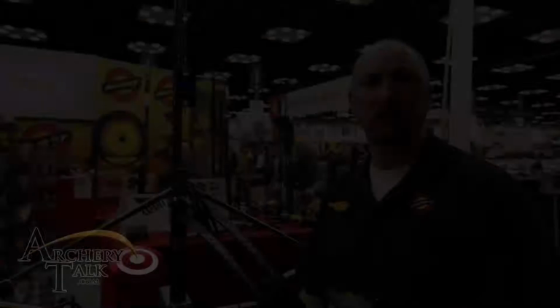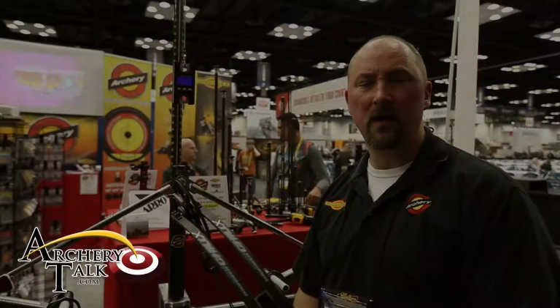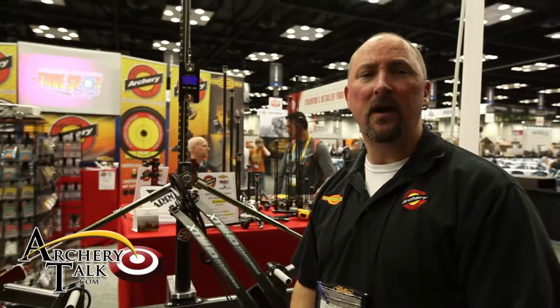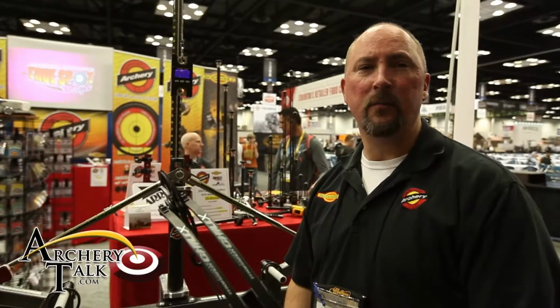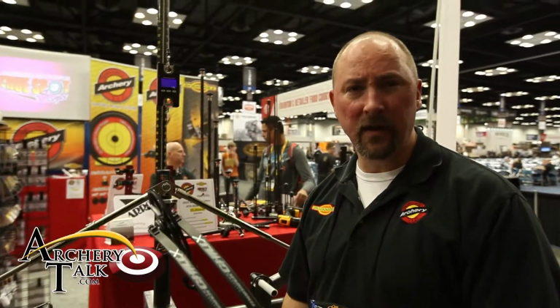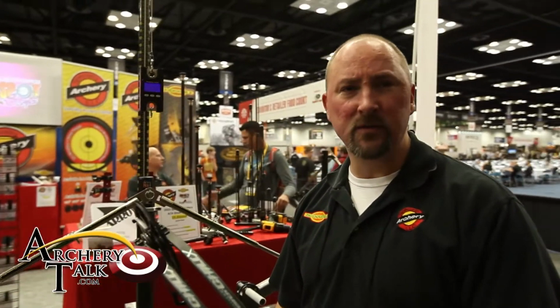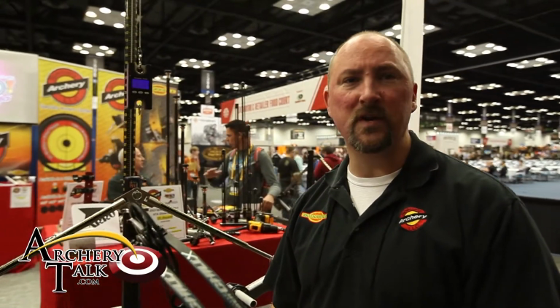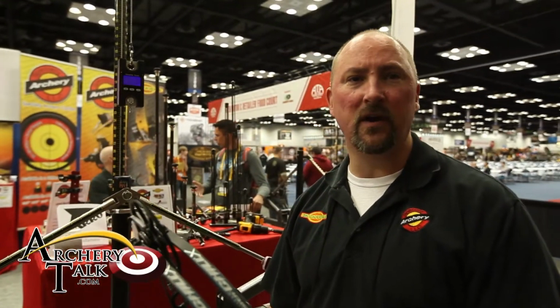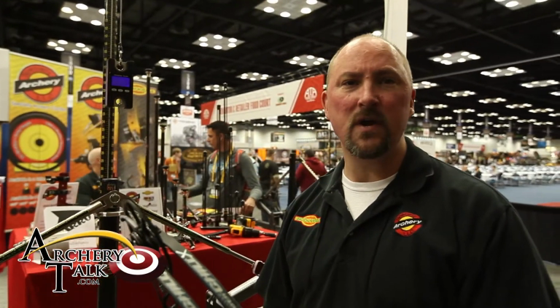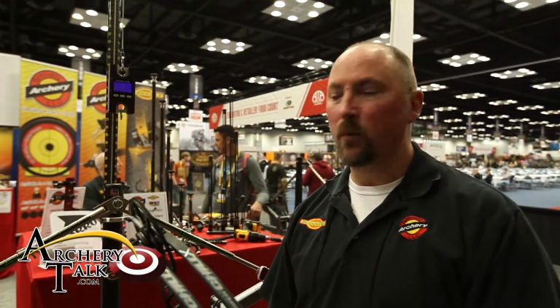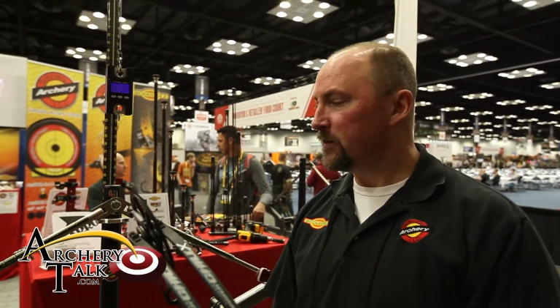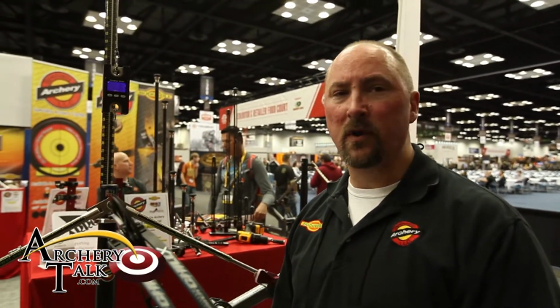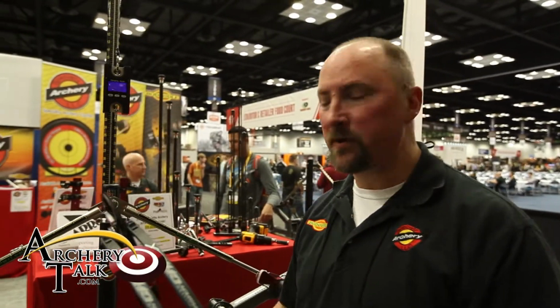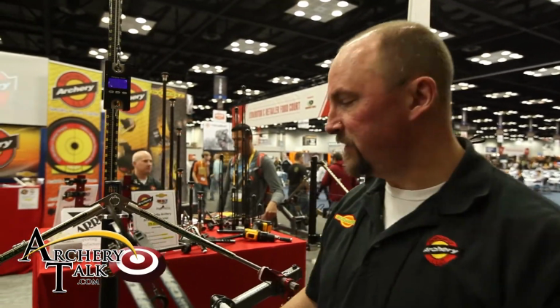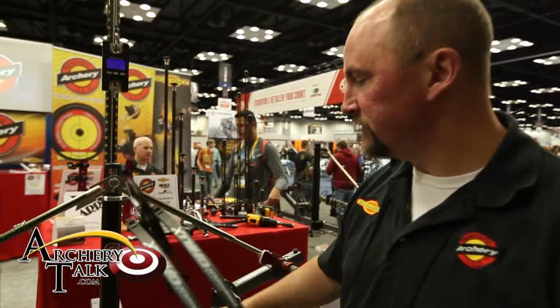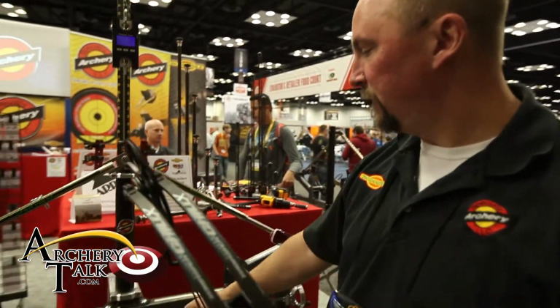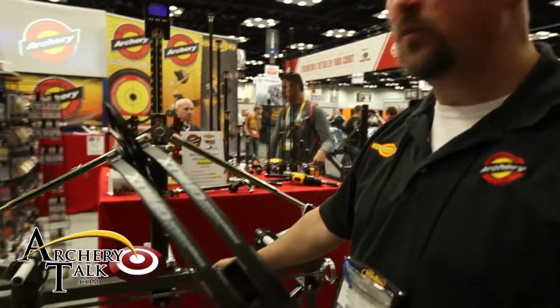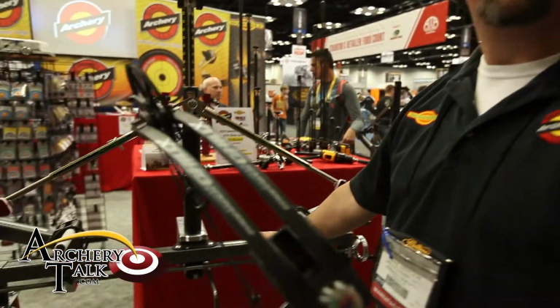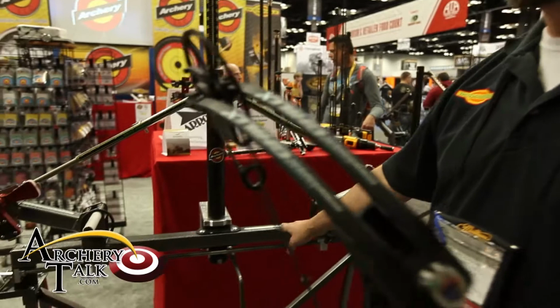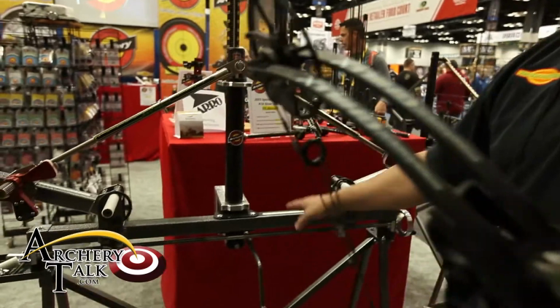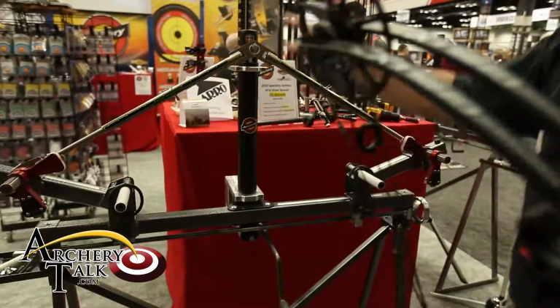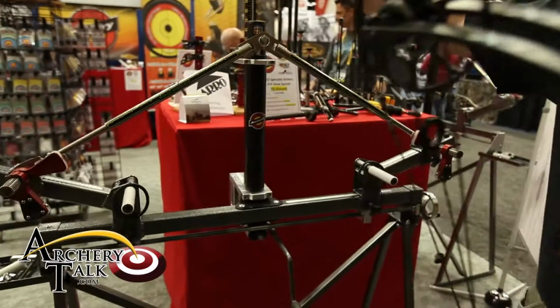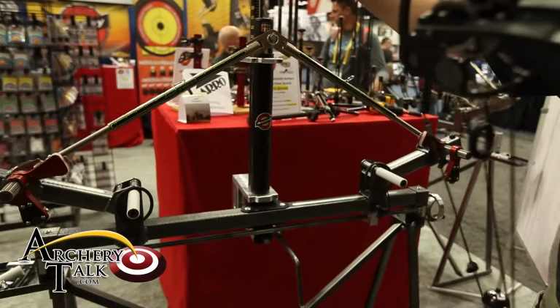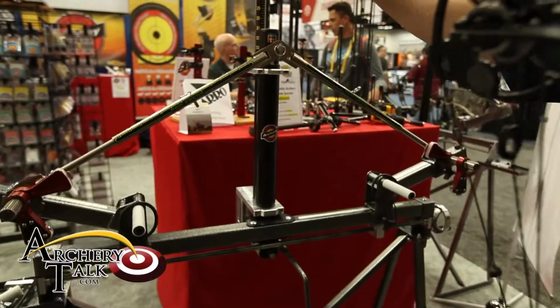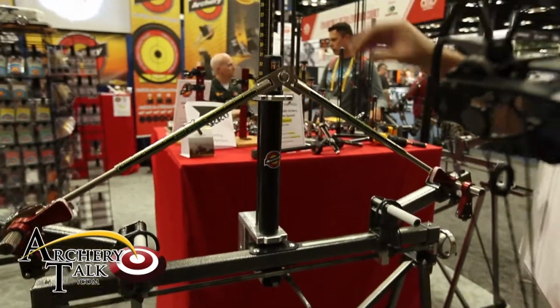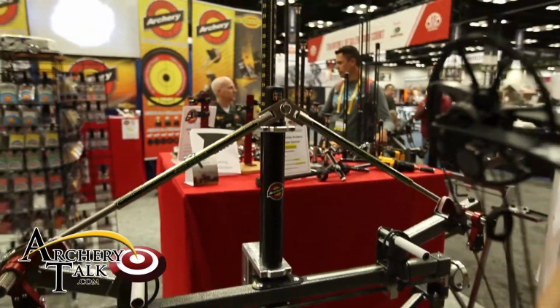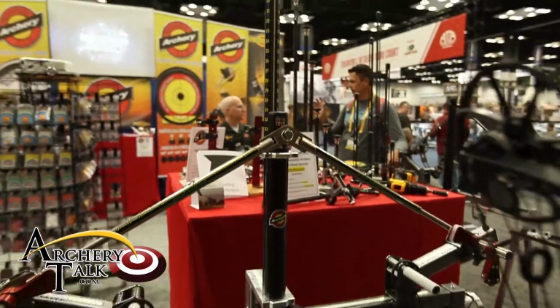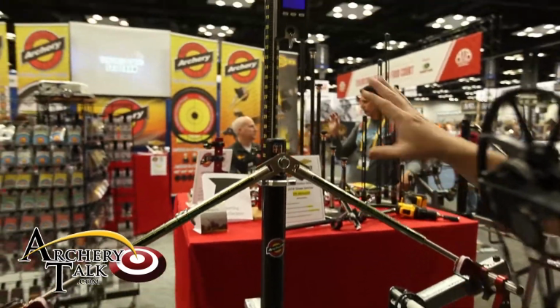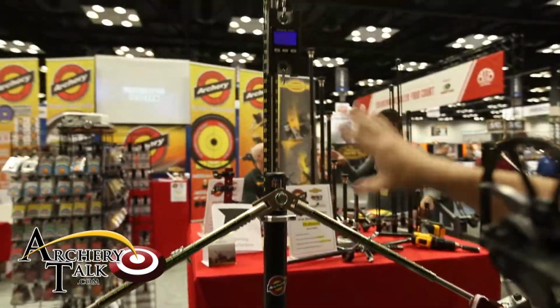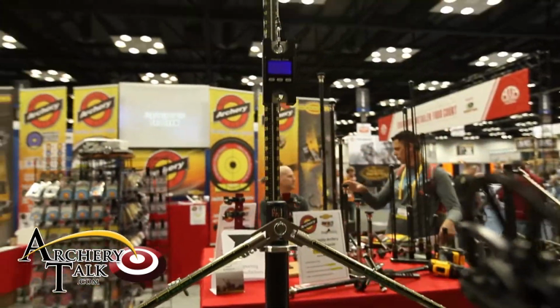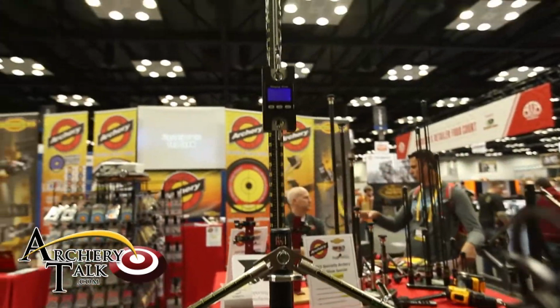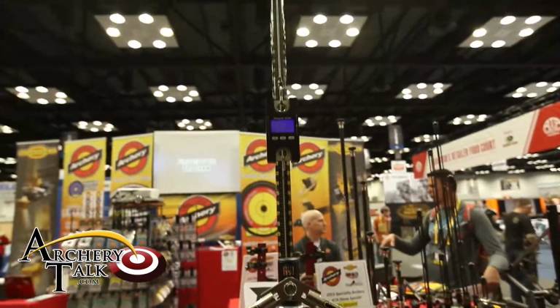Hi, I'm Michael Anderson with Specialty Archery. We're here today to show you the features of our new ProPress and ProDraw, the drawboard attachment that goes with our ProPress.